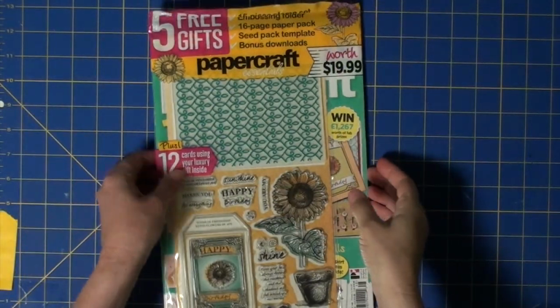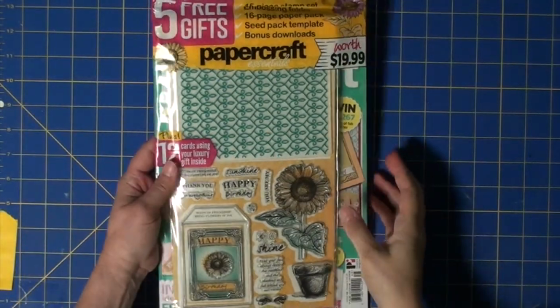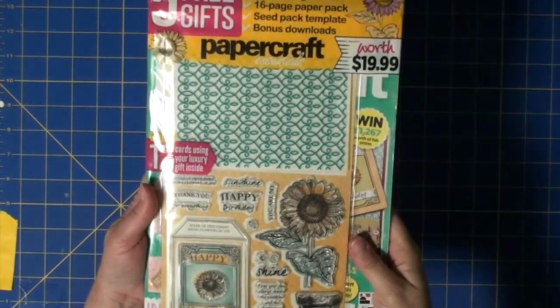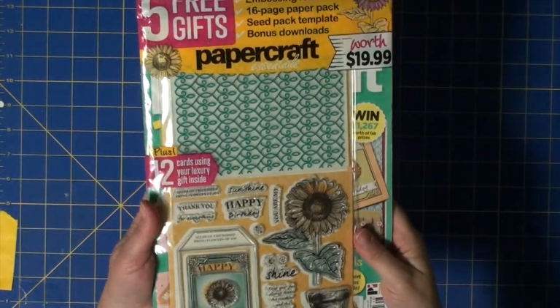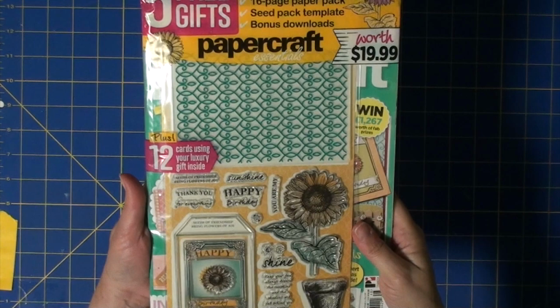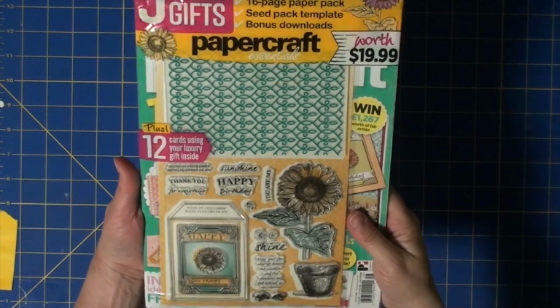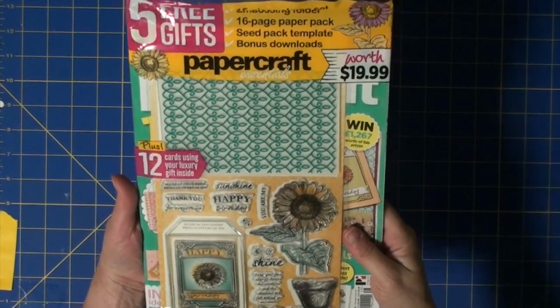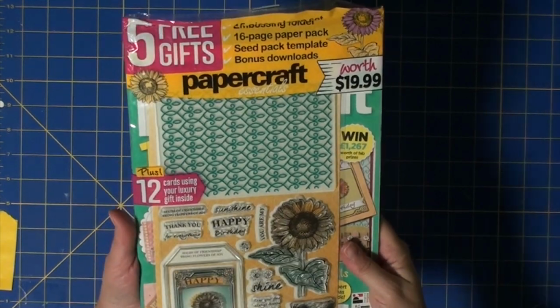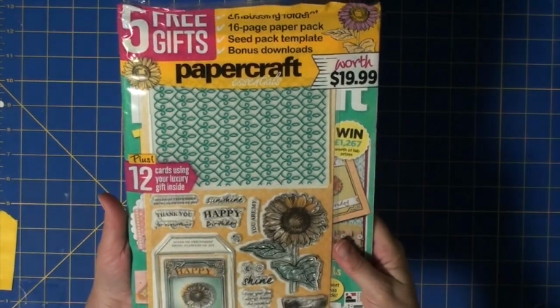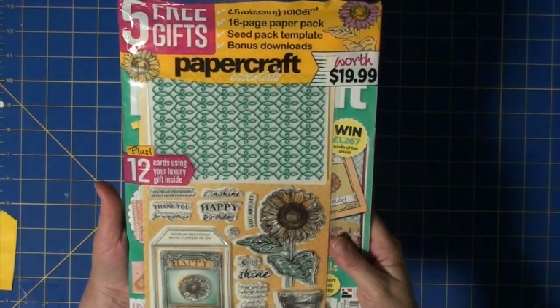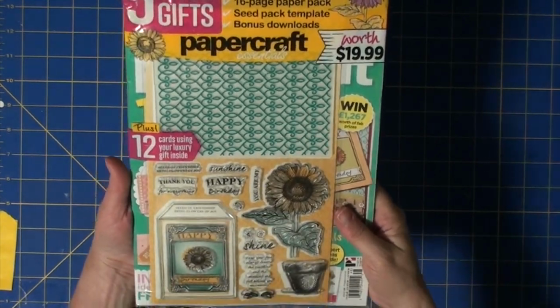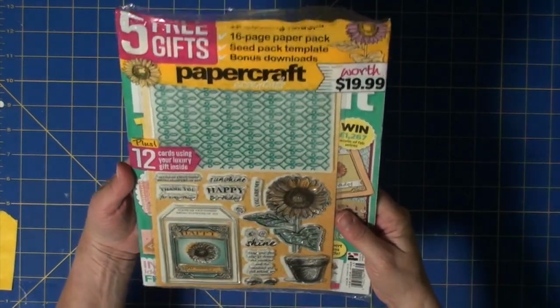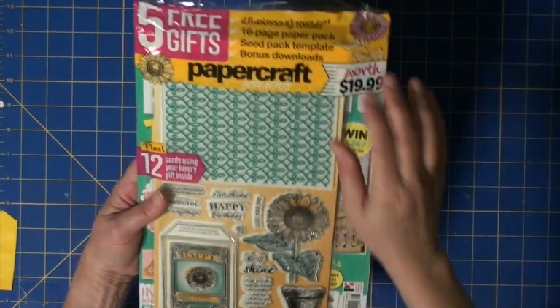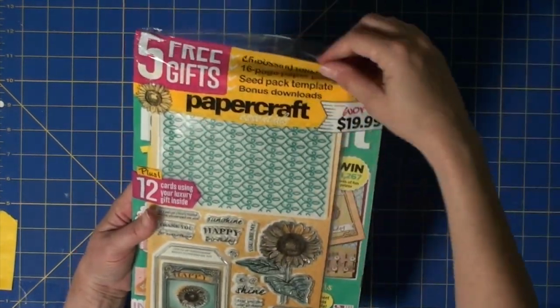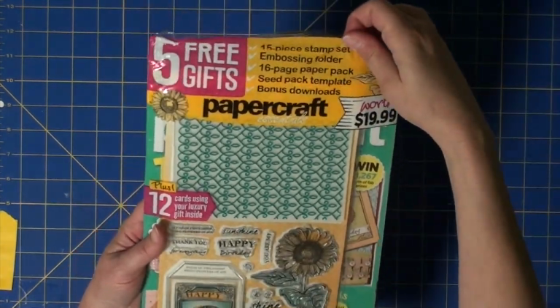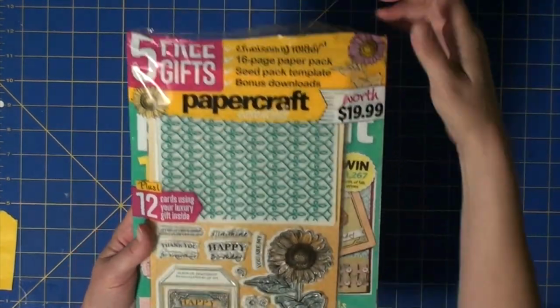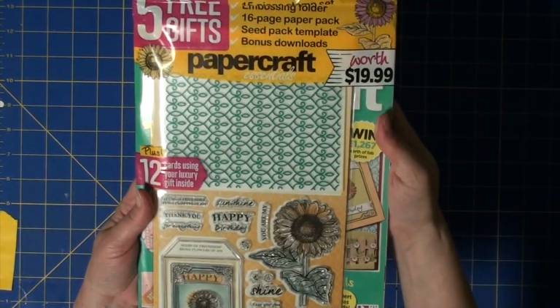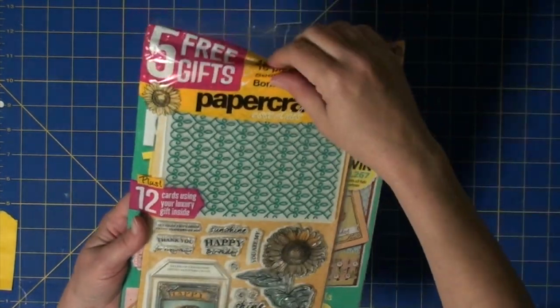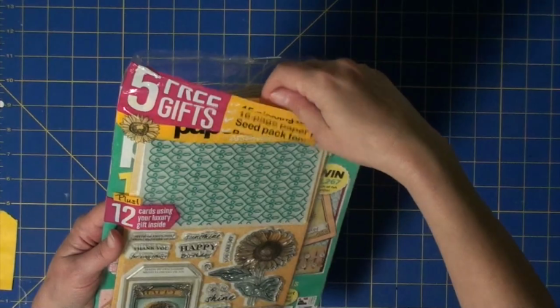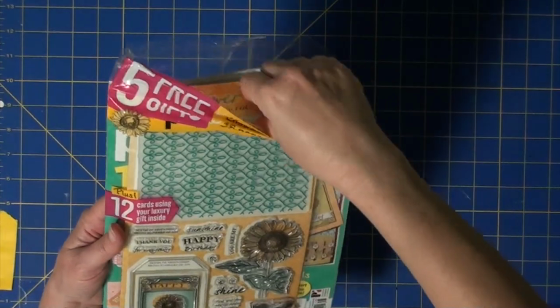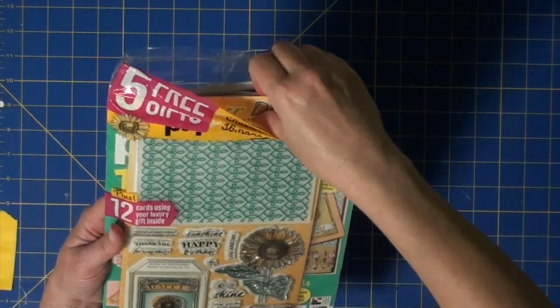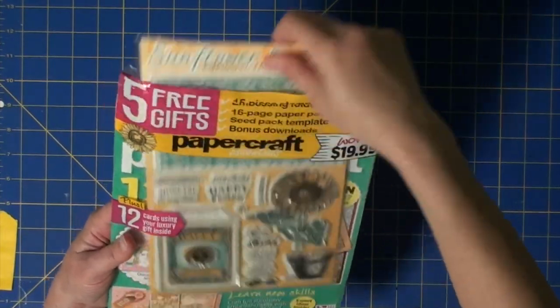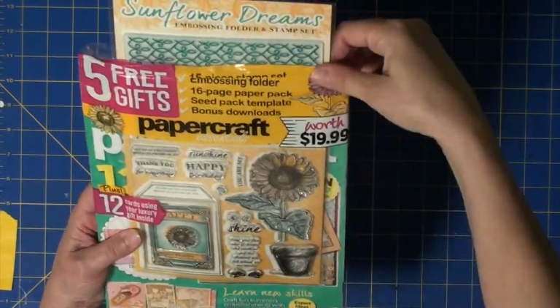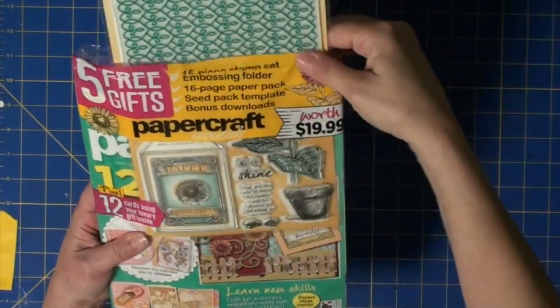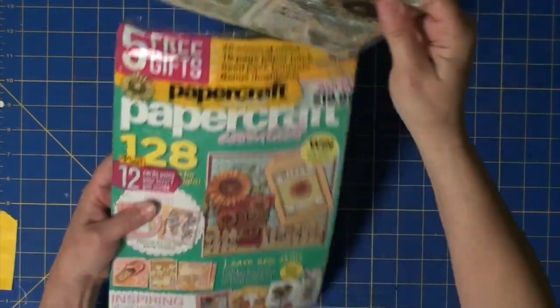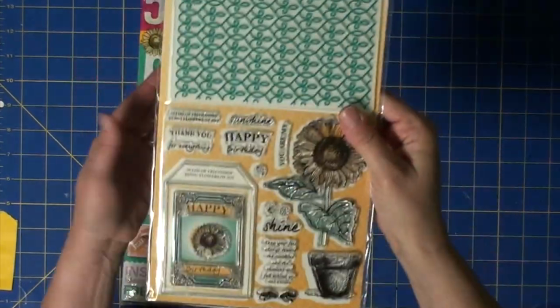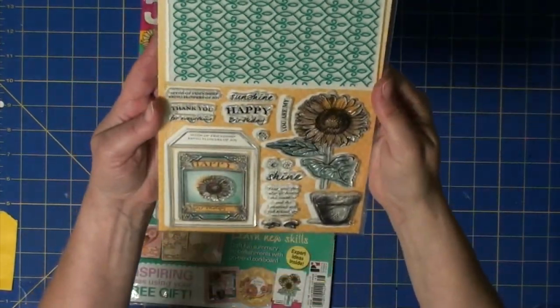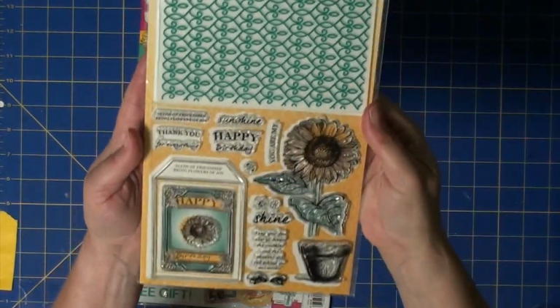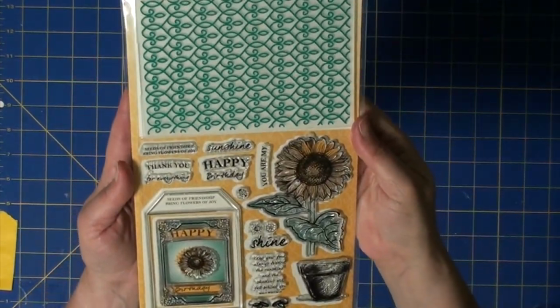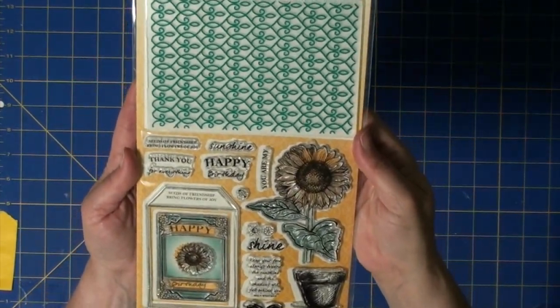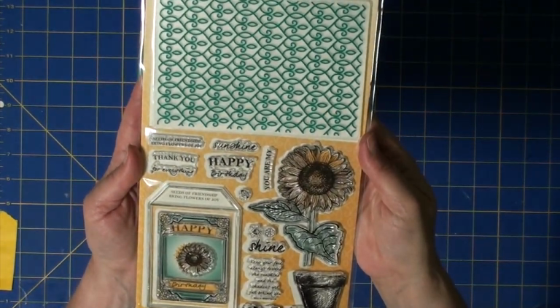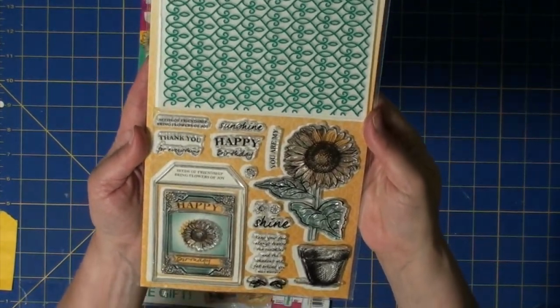Hello Crafty Friends! Welcome back to my YouTube channel. I have a video for you today to show you how I created a seed packet shaker card from this free gift from Papercraft Essentials Magazine.